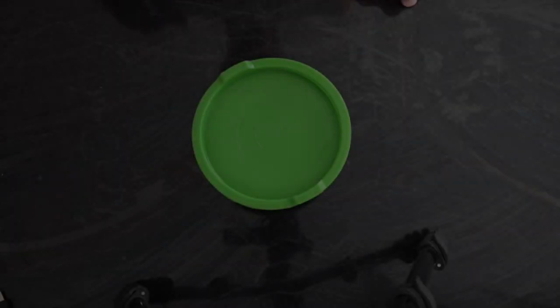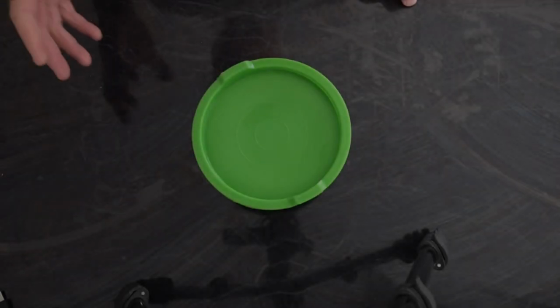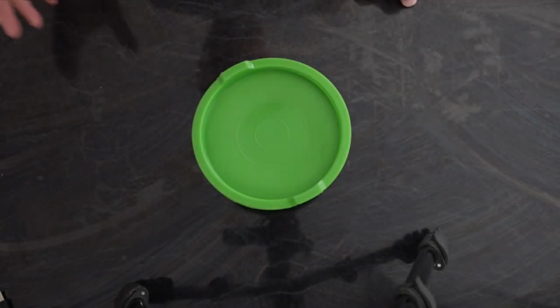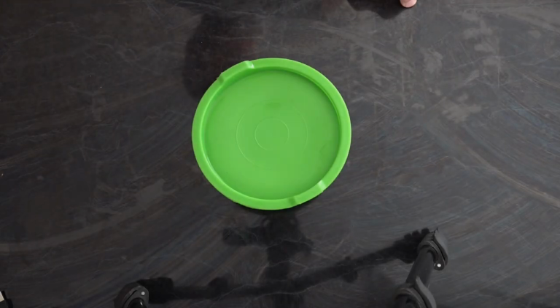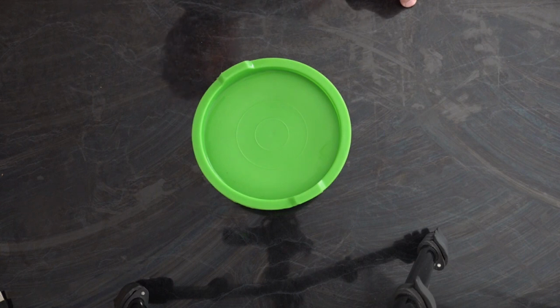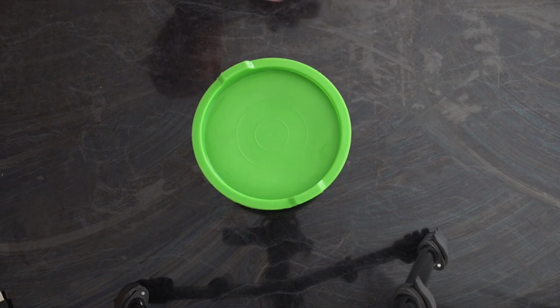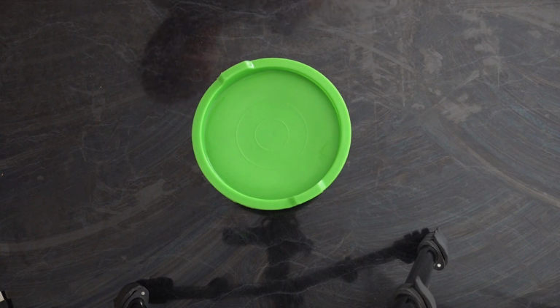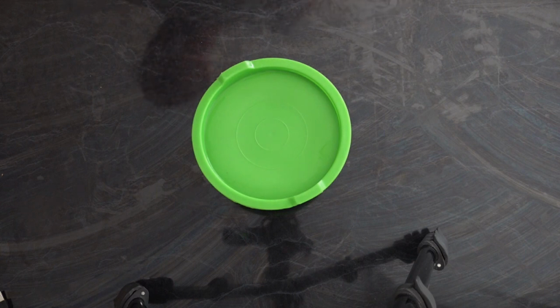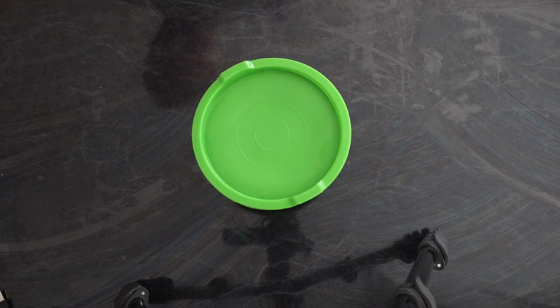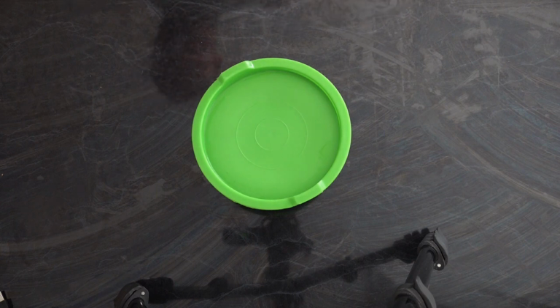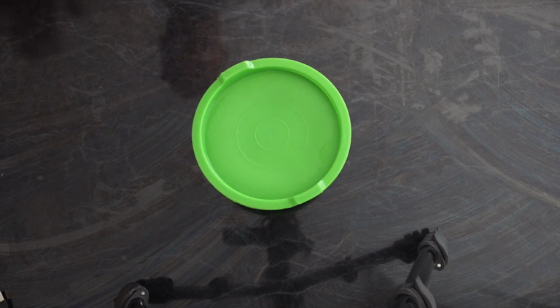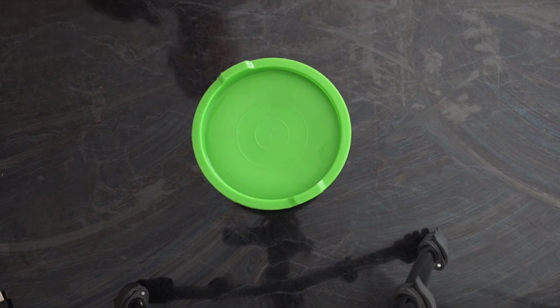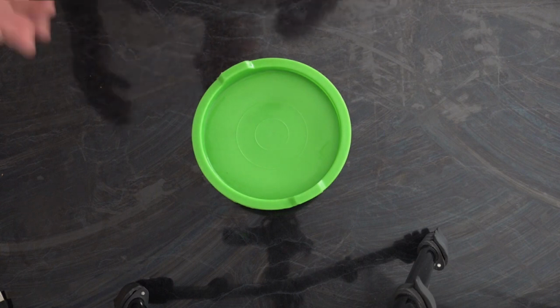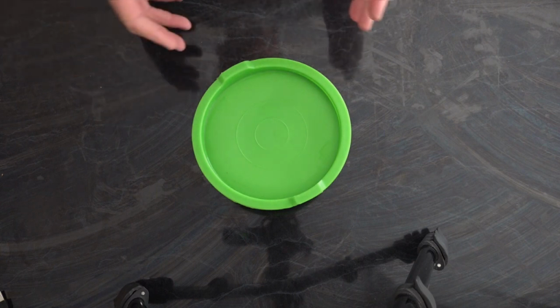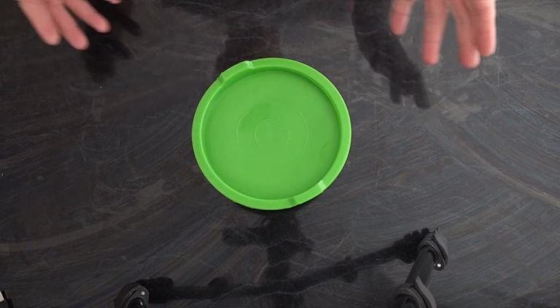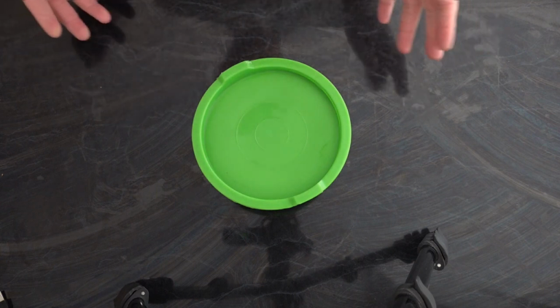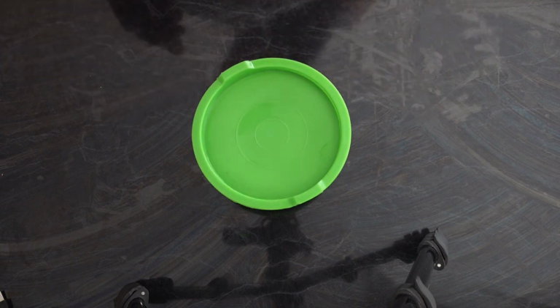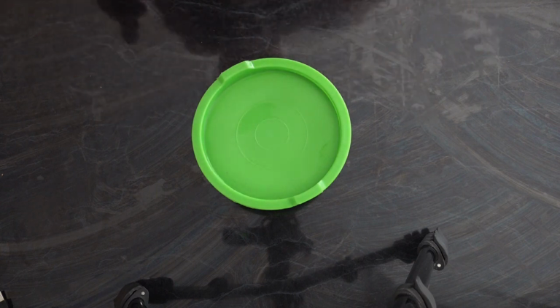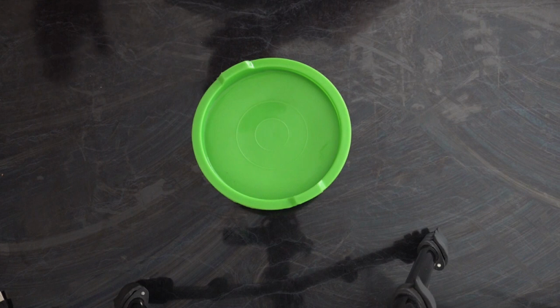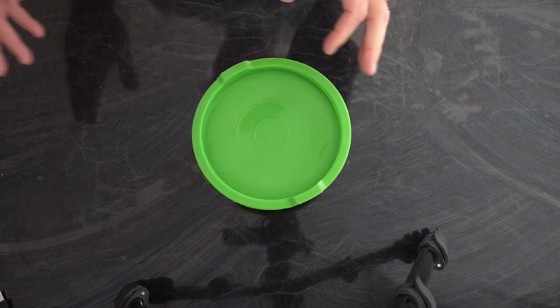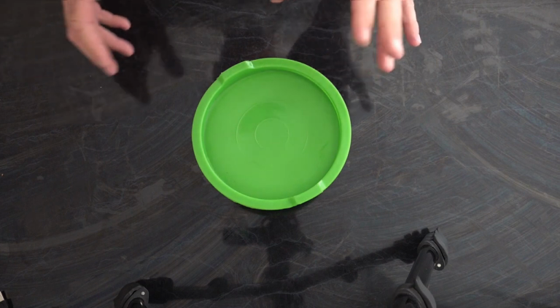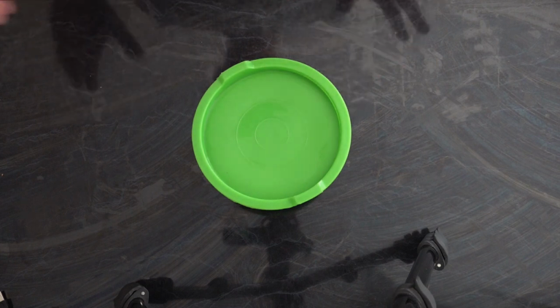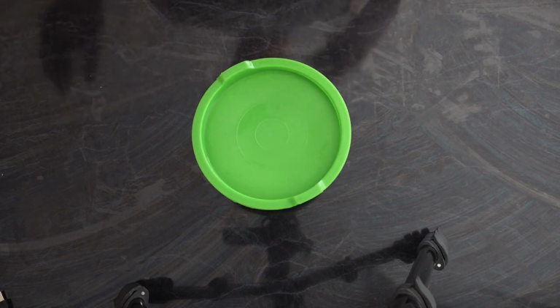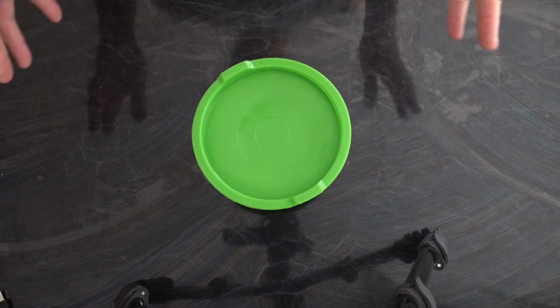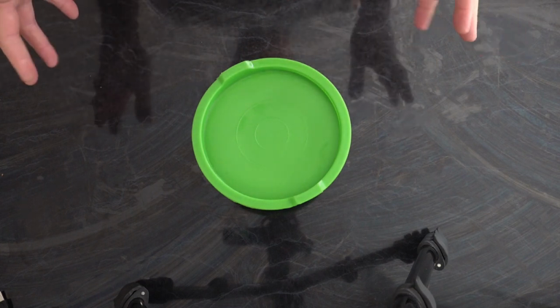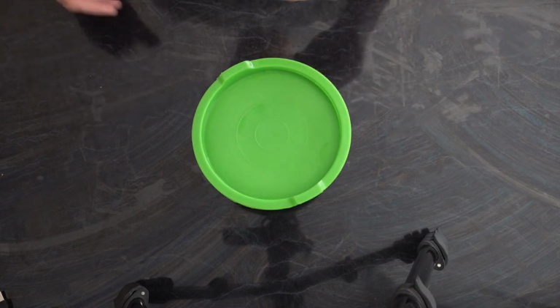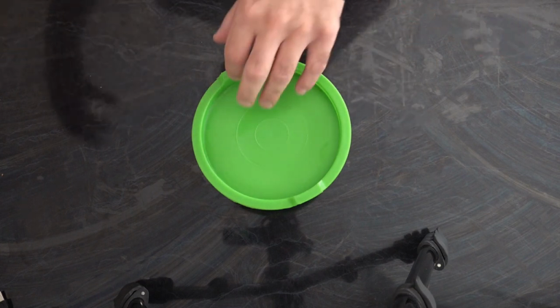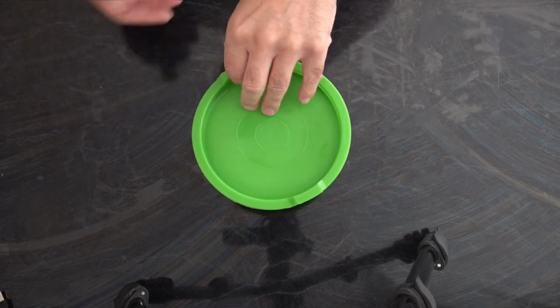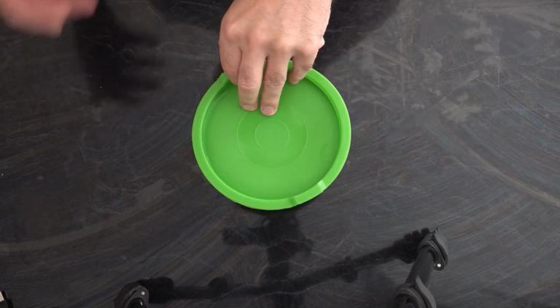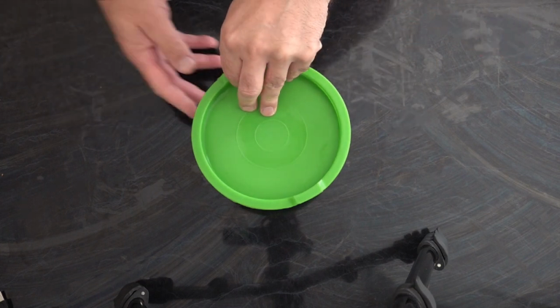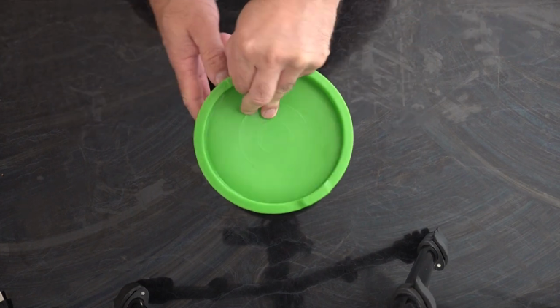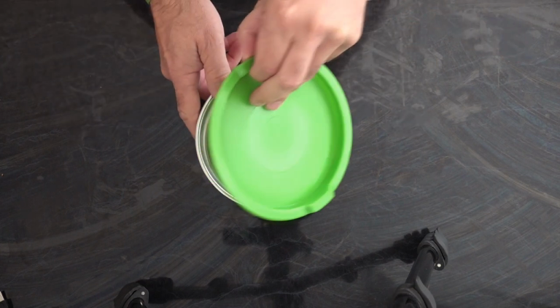Right, so to start with we're going to make our rub. Now I like to make my own rub — you can buy a stock rub if you like, but we're going to make our own. I will put in the description below the ingredients for the rub that I'm actually making.